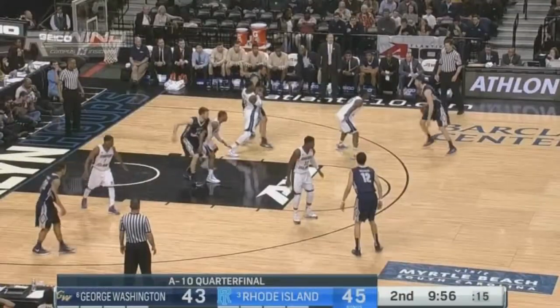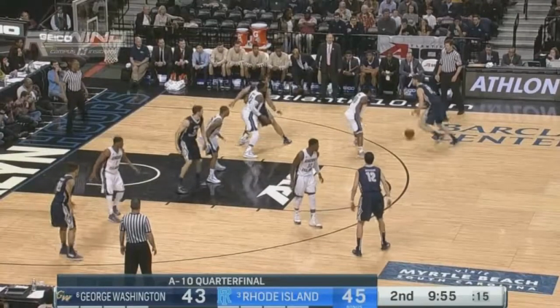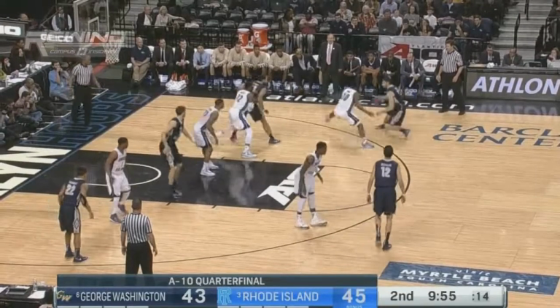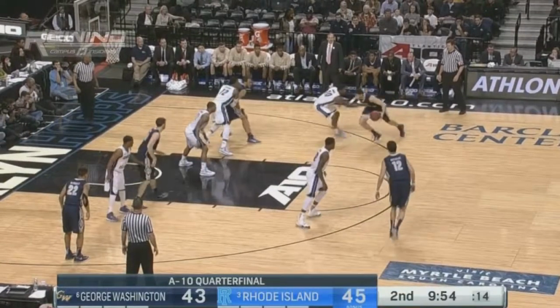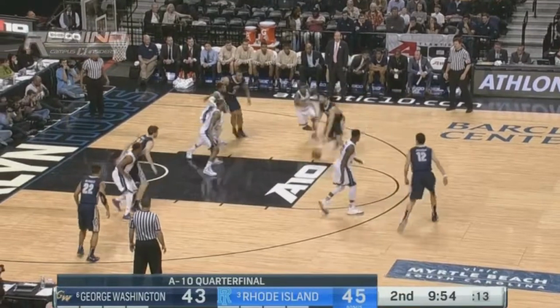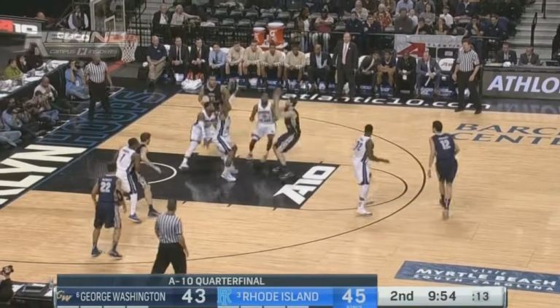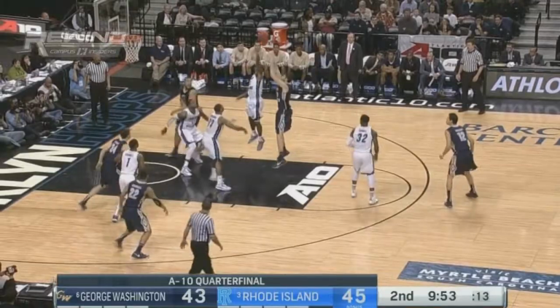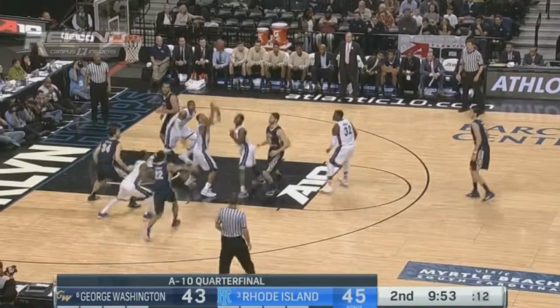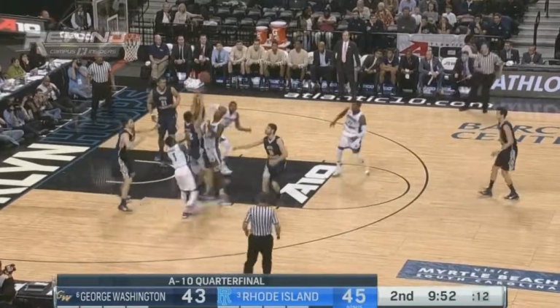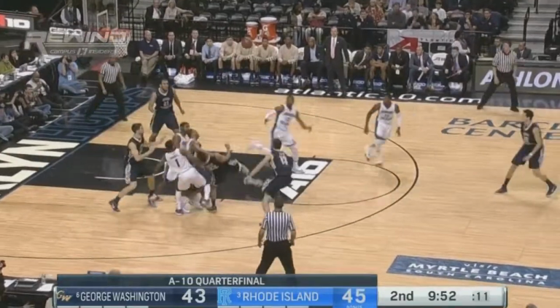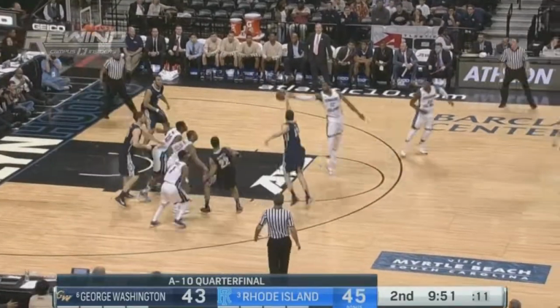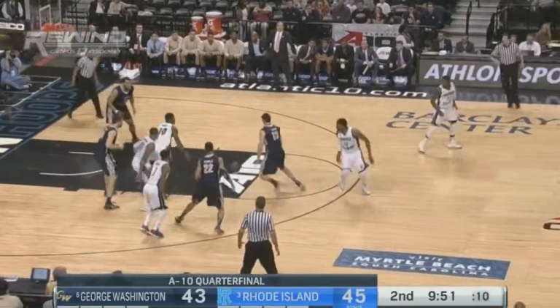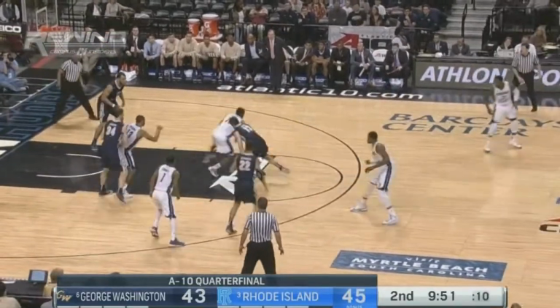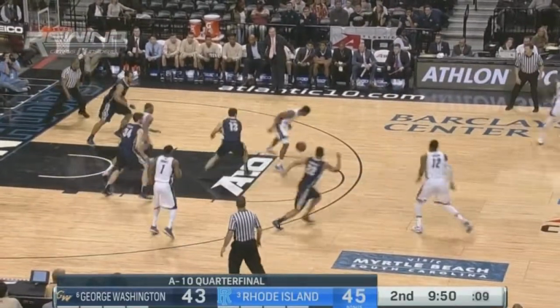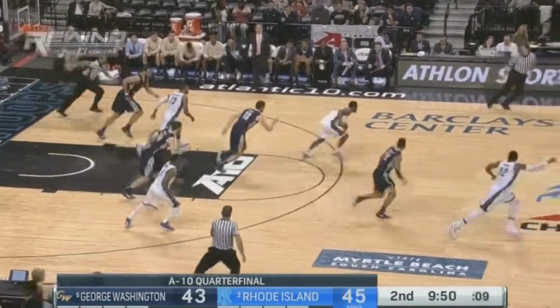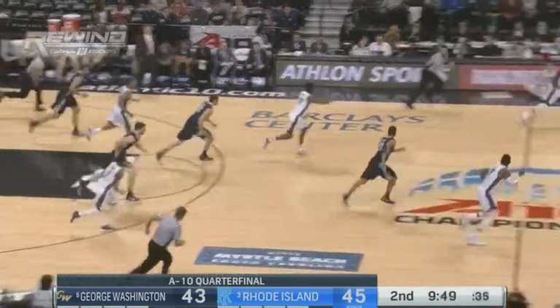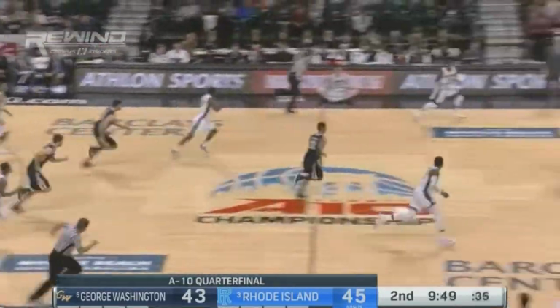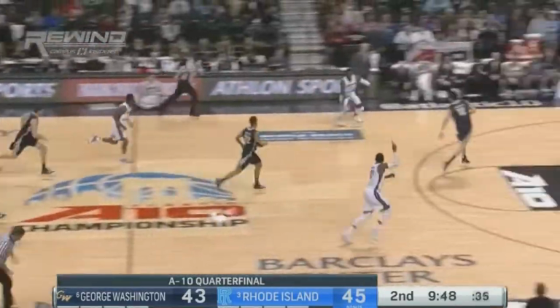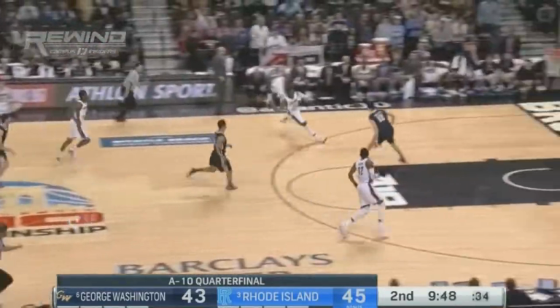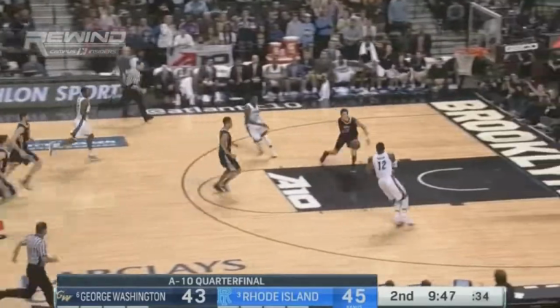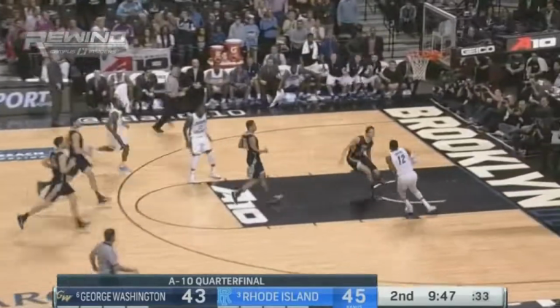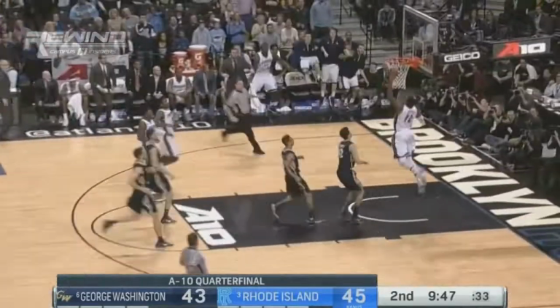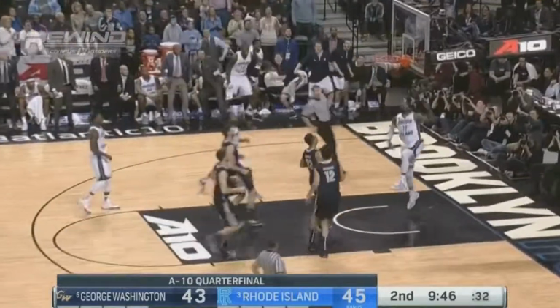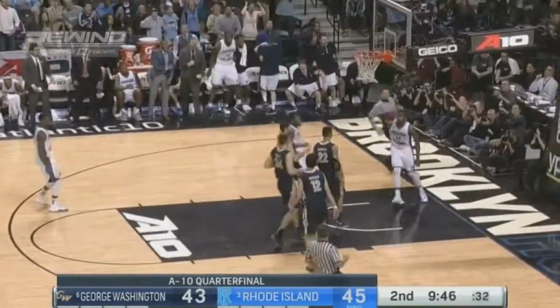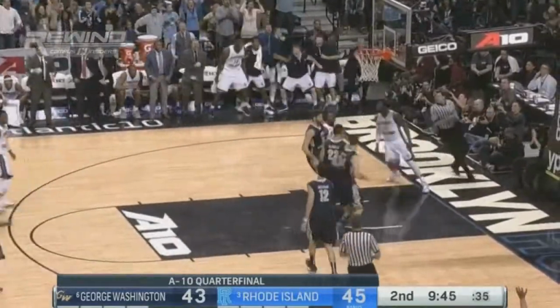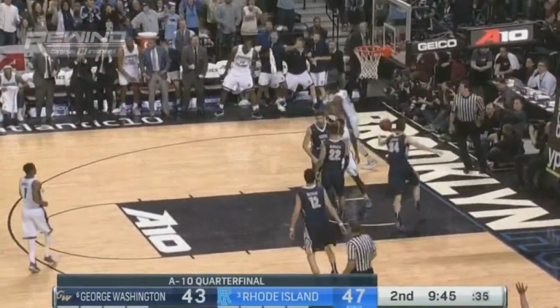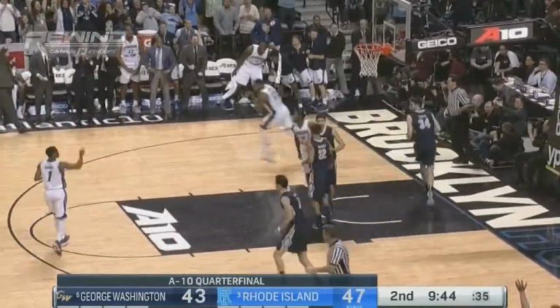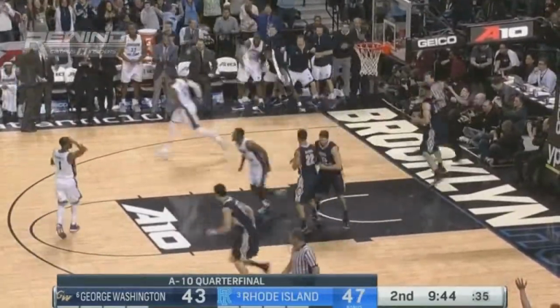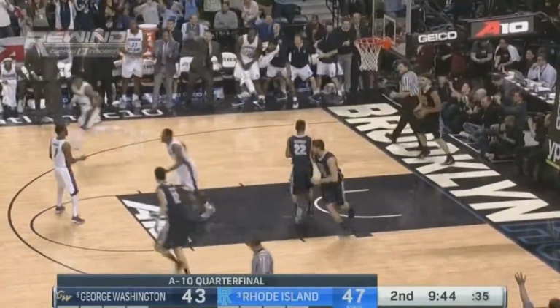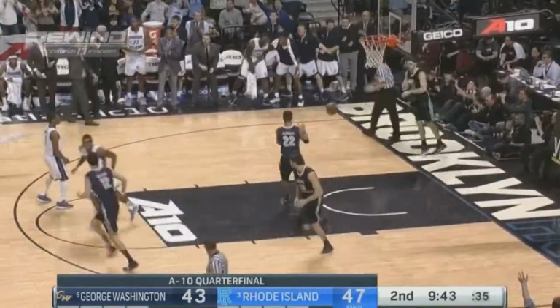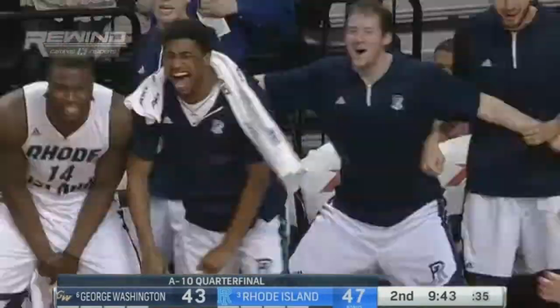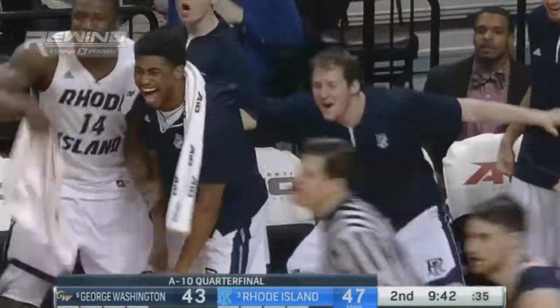I think running flex is good against the pressure. I think it really pushes you to the screen. Quick hands. Terrell Martin, left-handed dunk. And they're up by four.